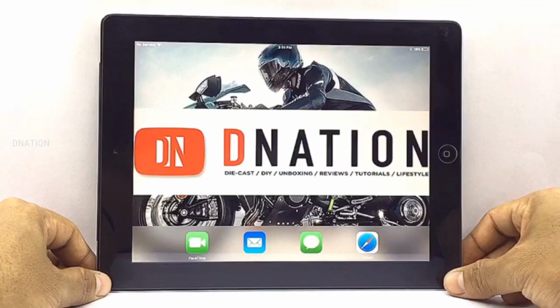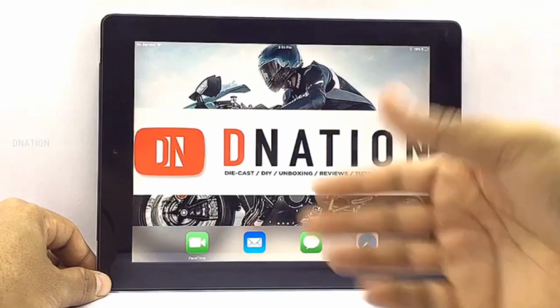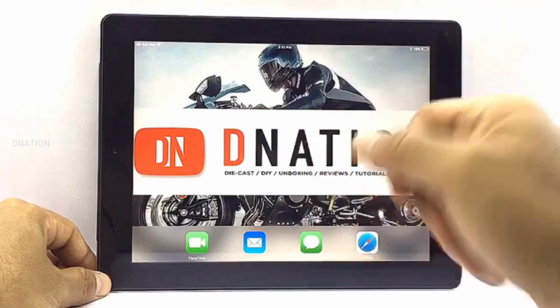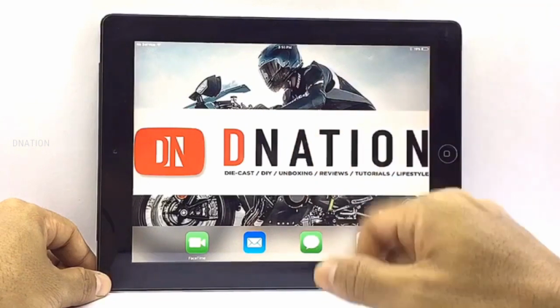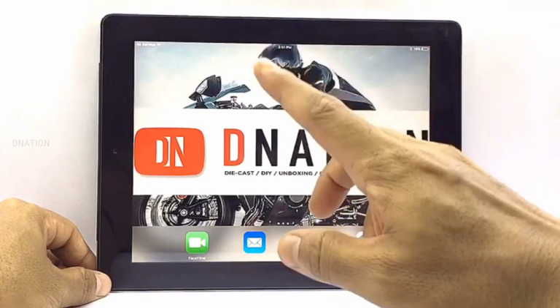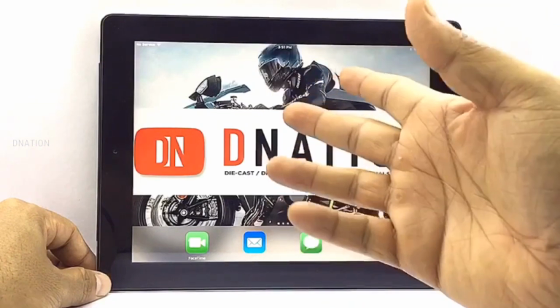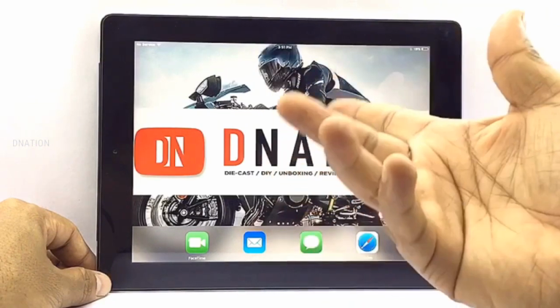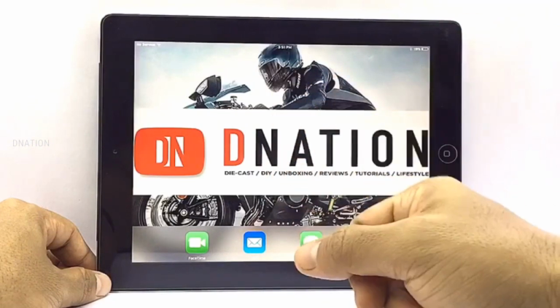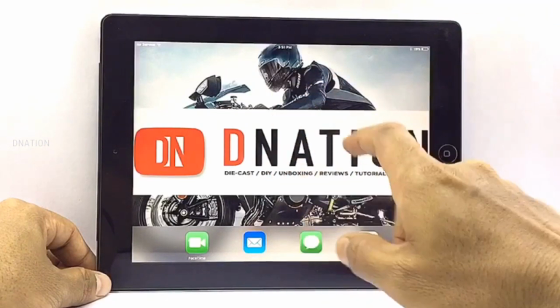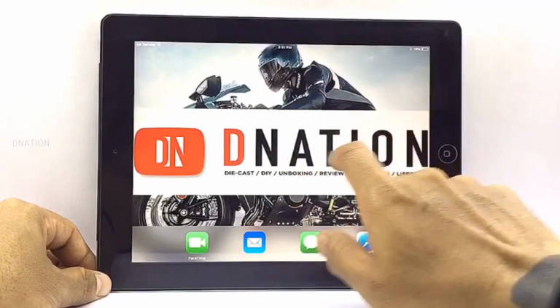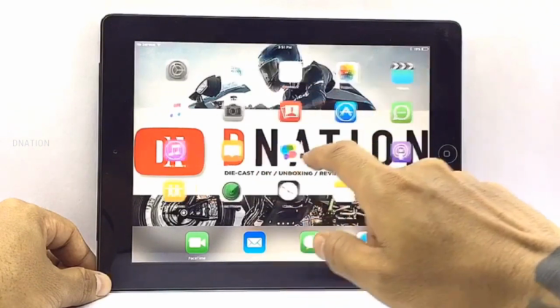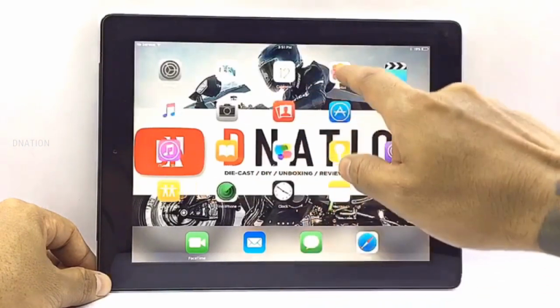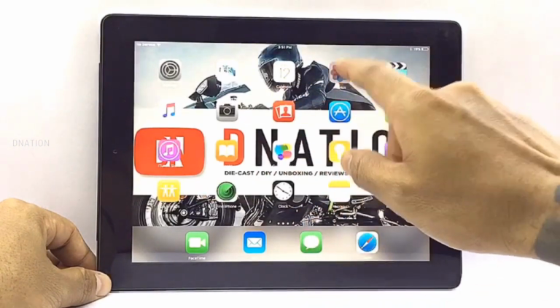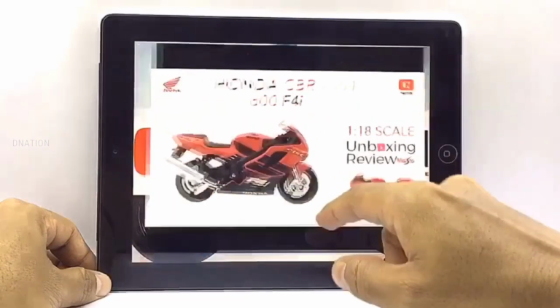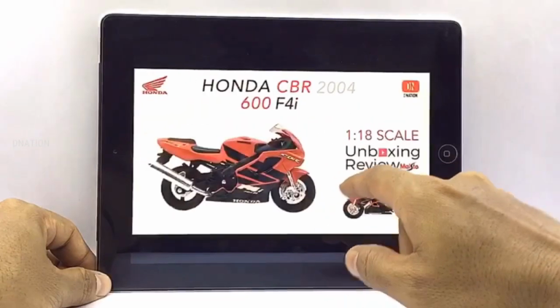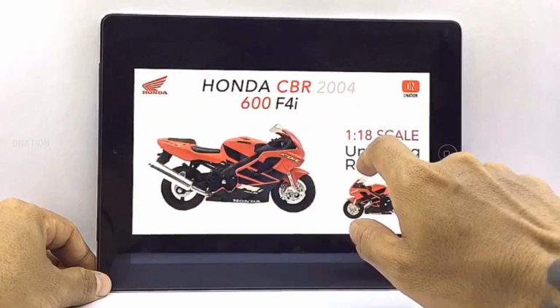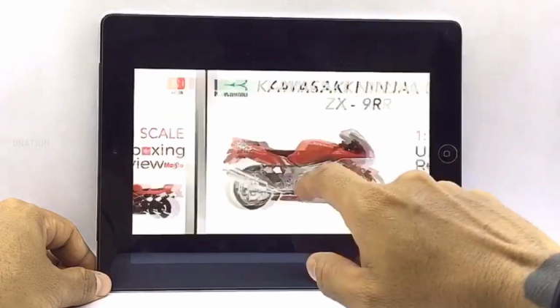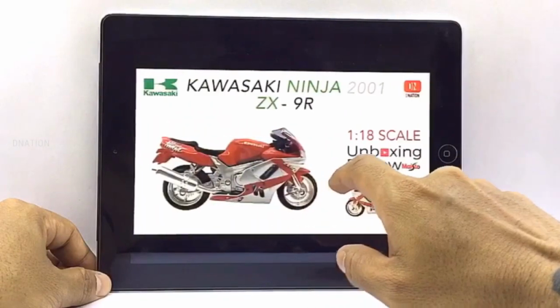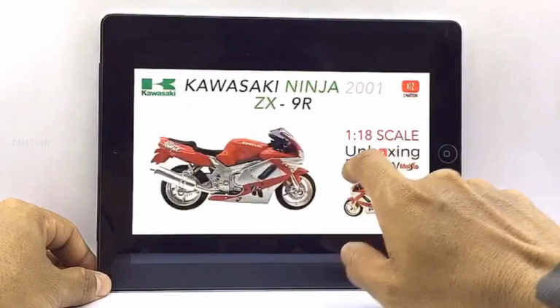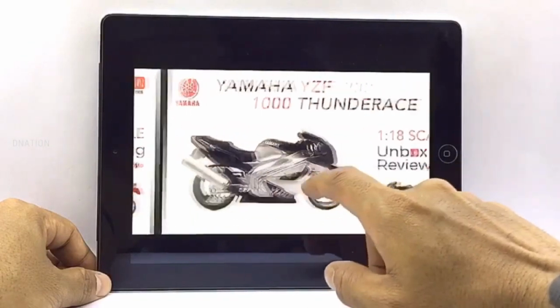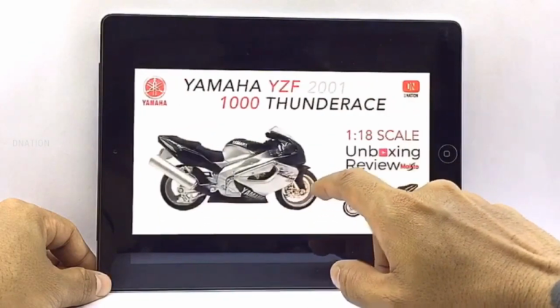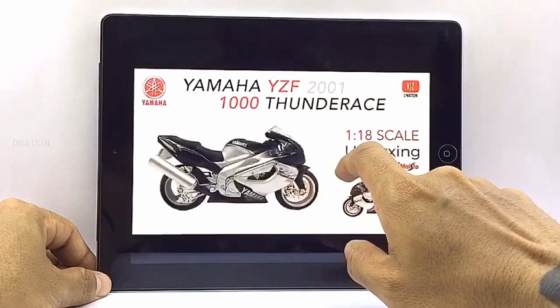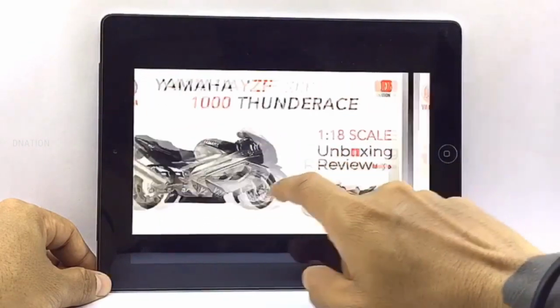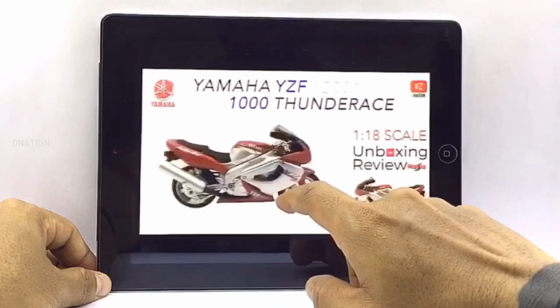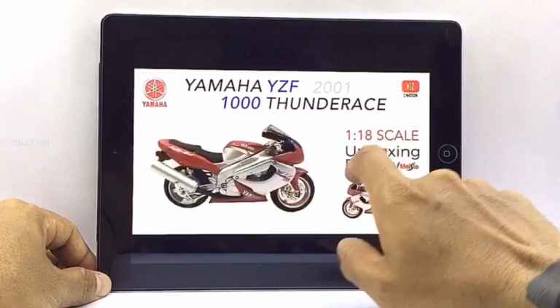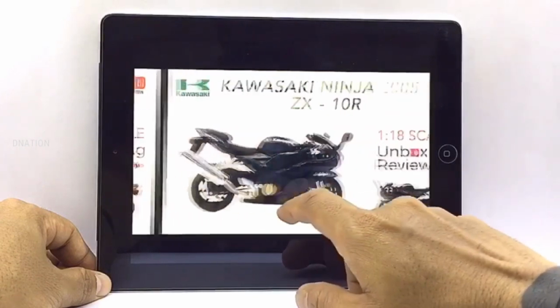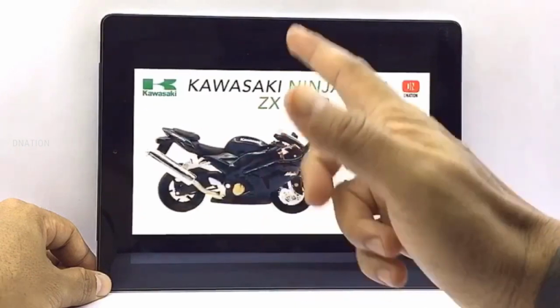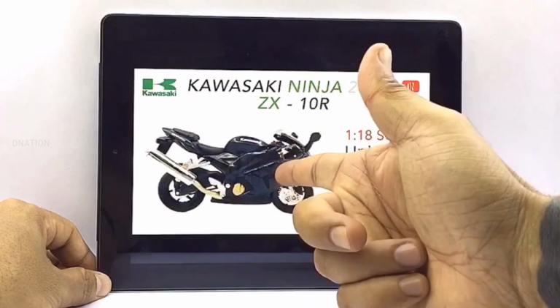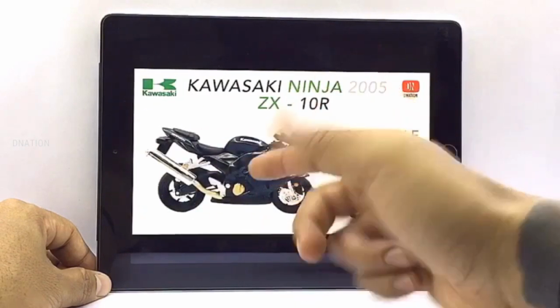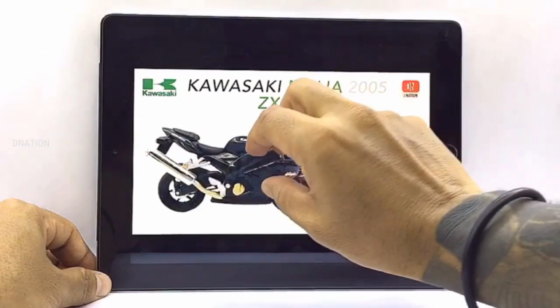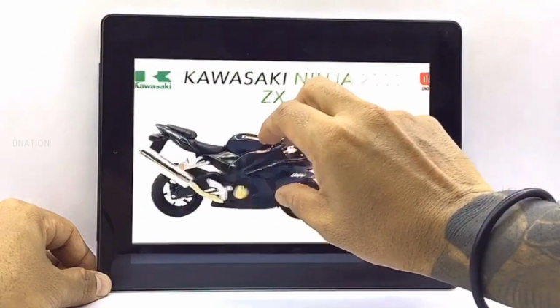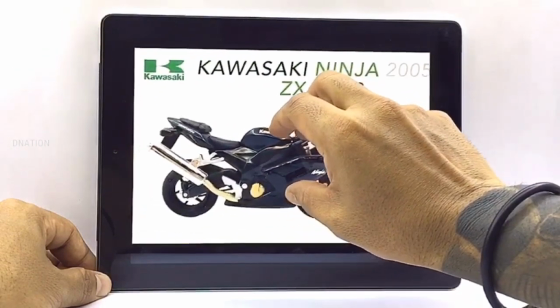Well today, there is not going to be a usual unboxing, but what I'm going to do instead is look up my 1/18 scale motorcycle gallery and pick out an awesome Diecast Motorcycle for today's episode. So all we gotta do now is take a look at what we've got in store for today's review and get this started.